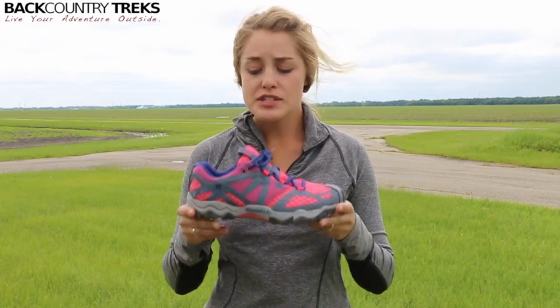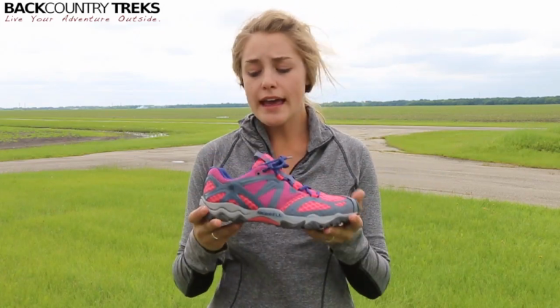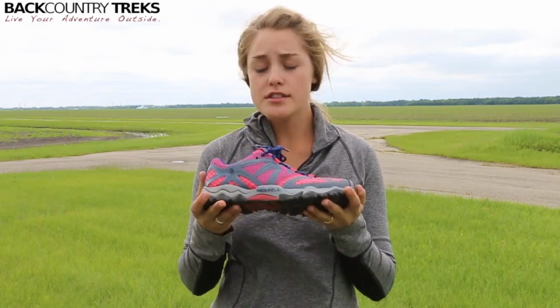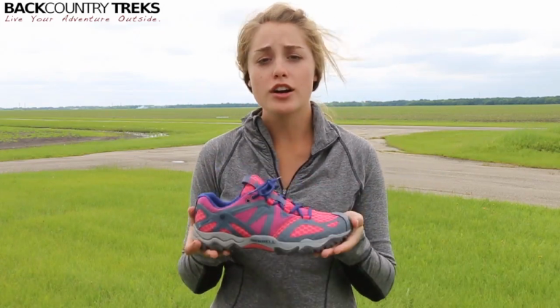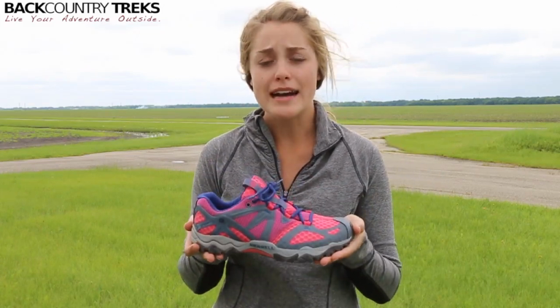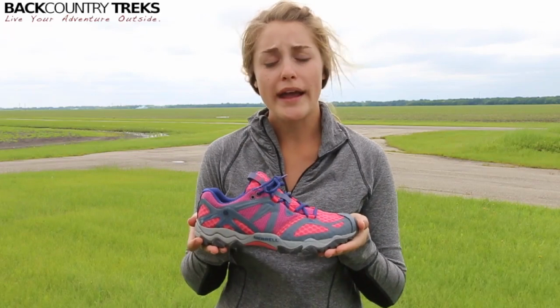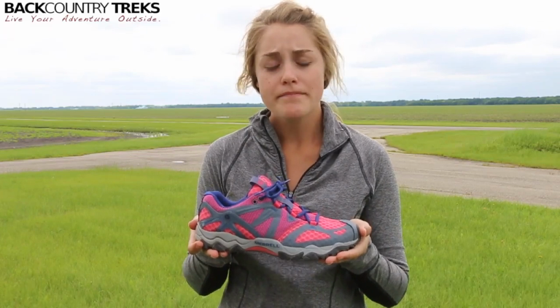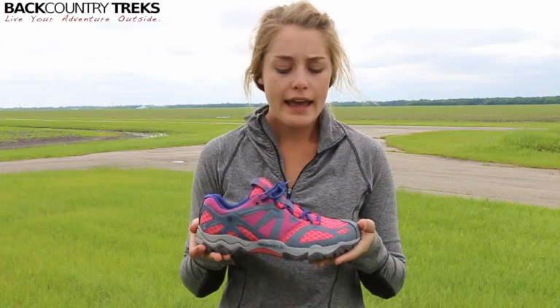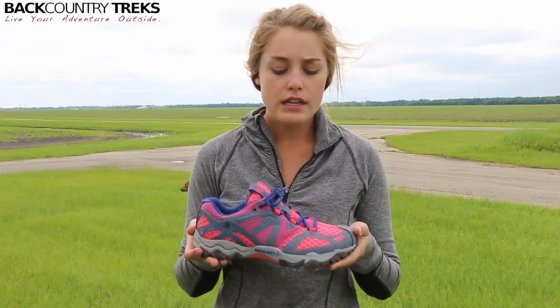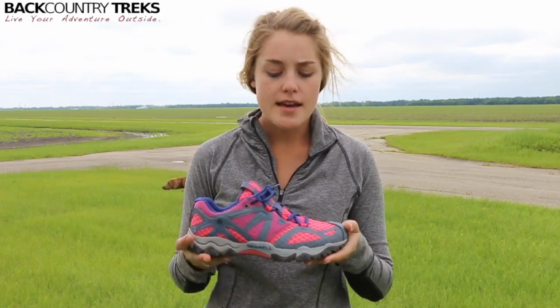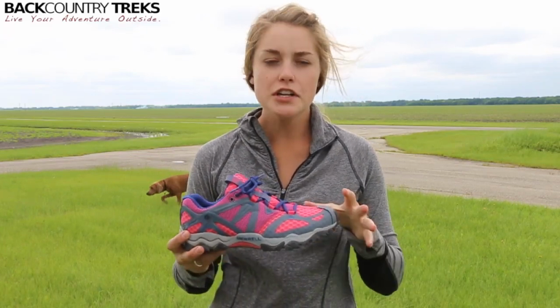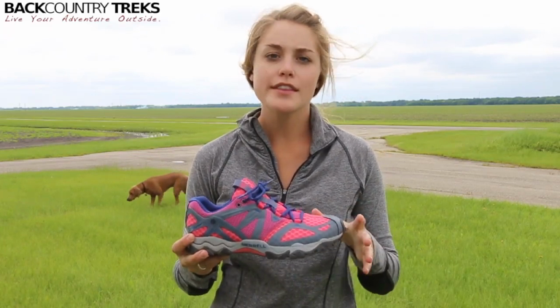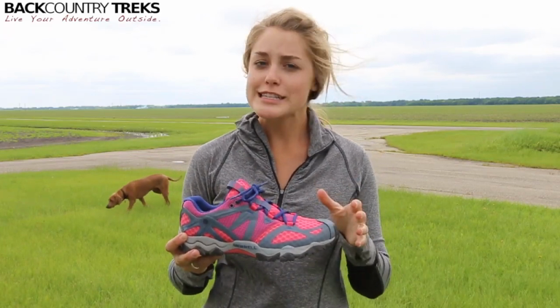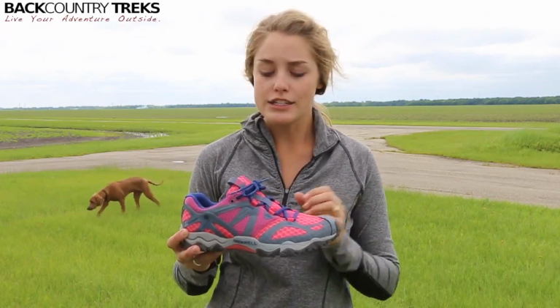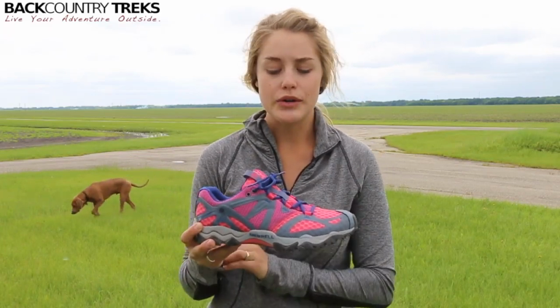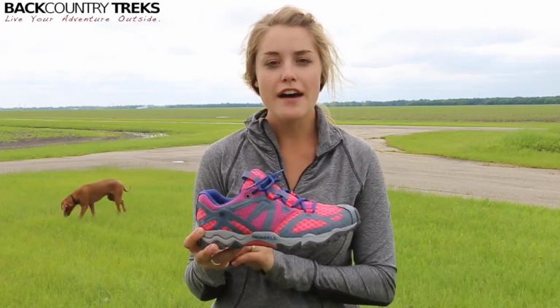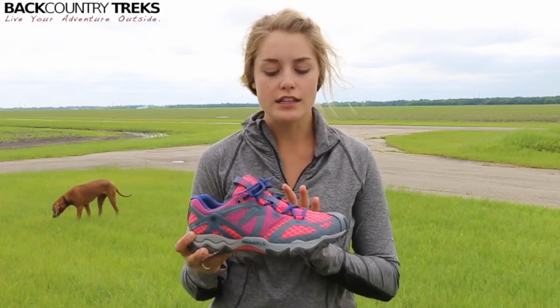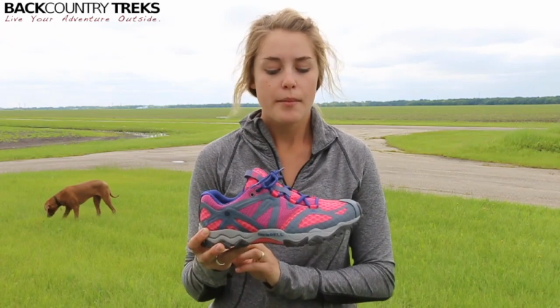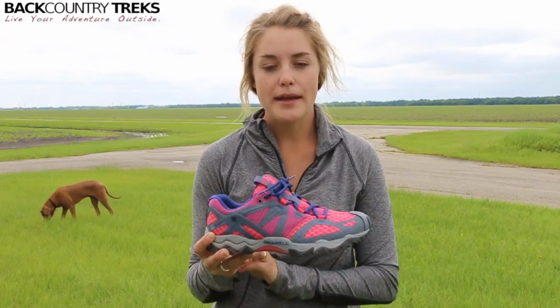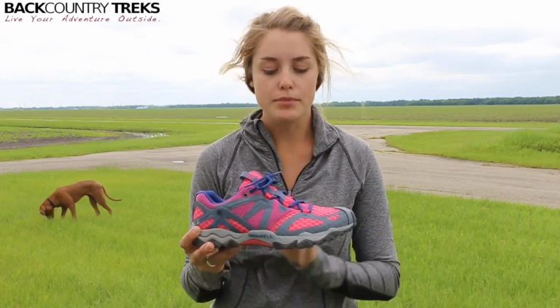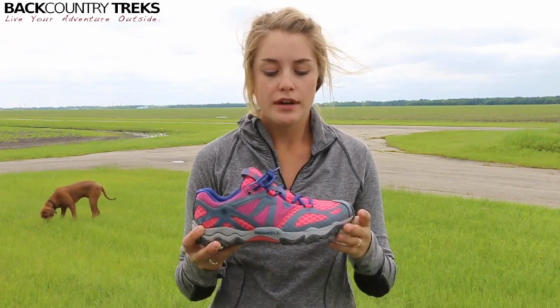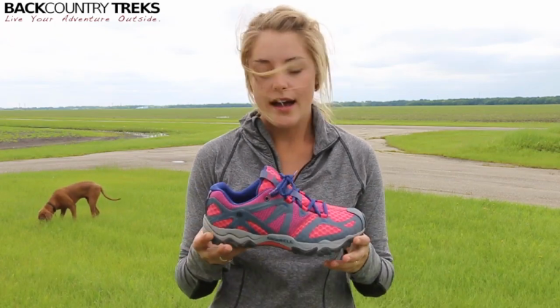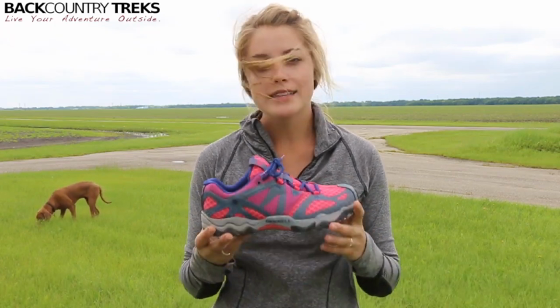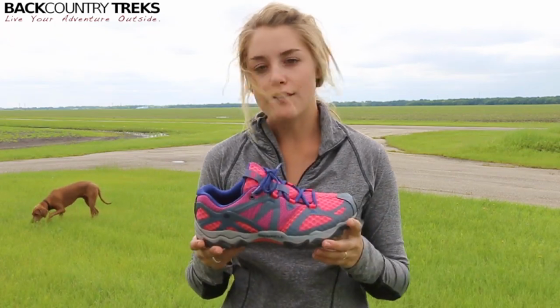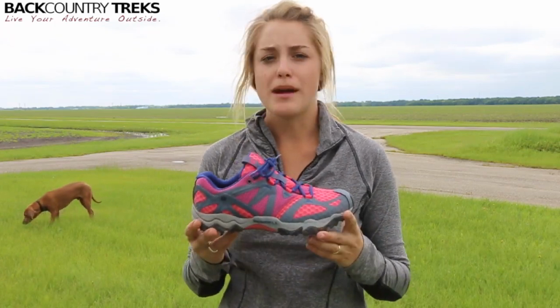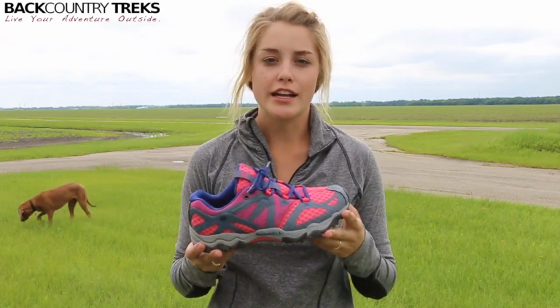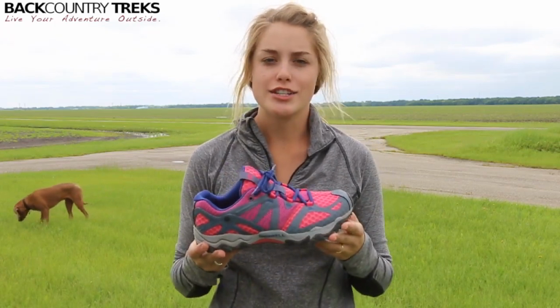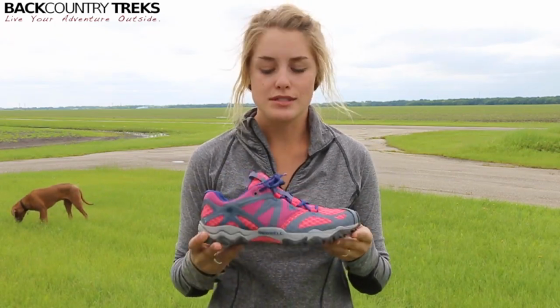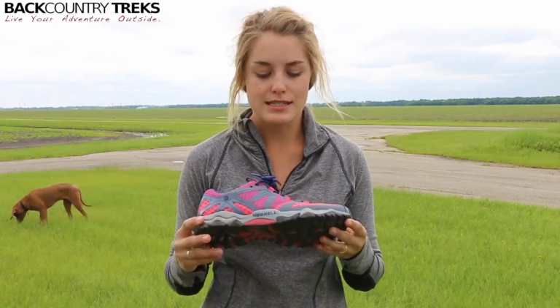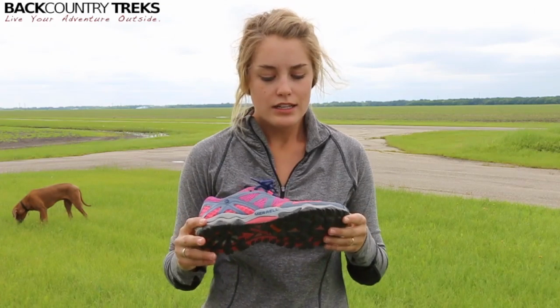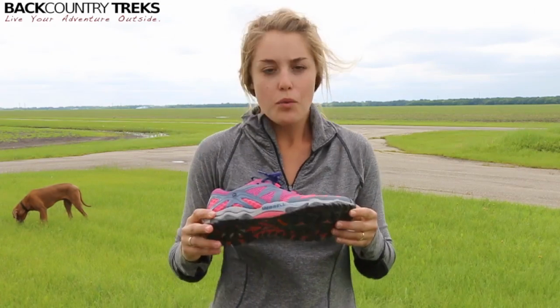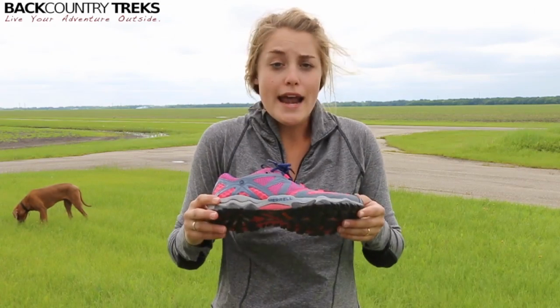So again, these are the Merrell Grassbow Air and I really like them. First of all, they're a really stylish shoe. I love the colors — bright pink and blue. I like to have a lot of fun with my running and hiking shoes, just because why not.